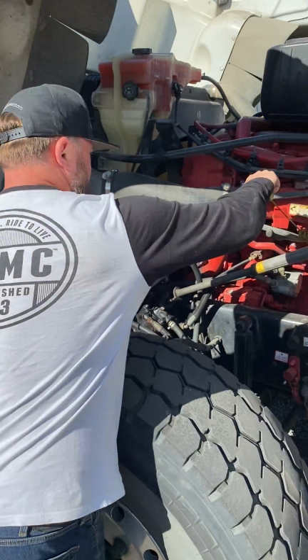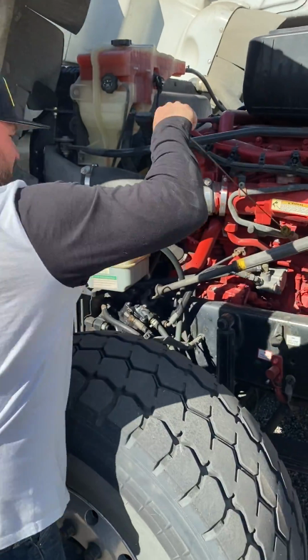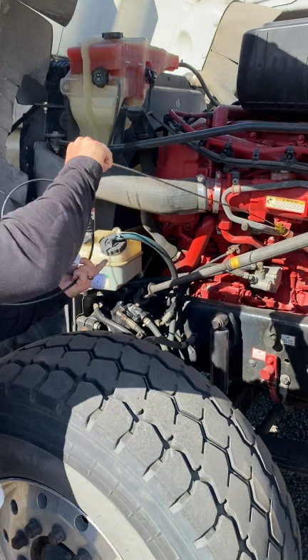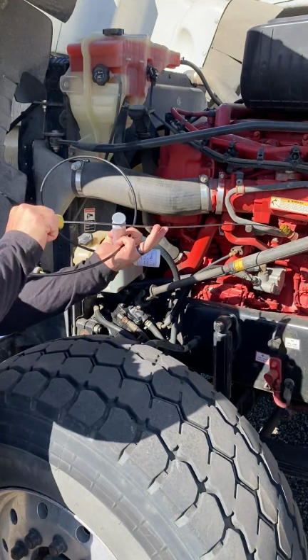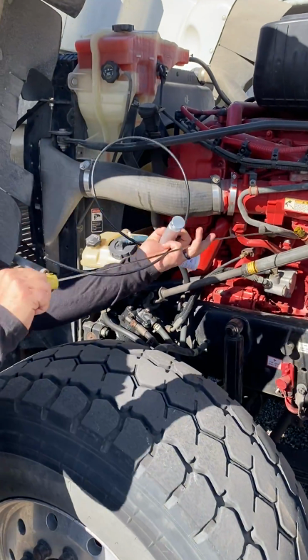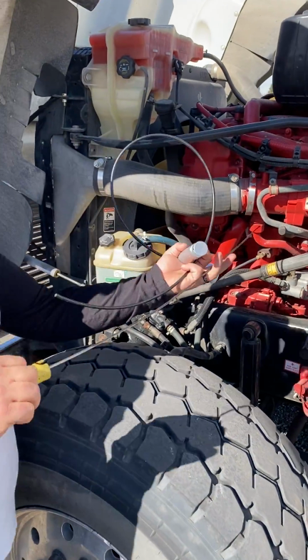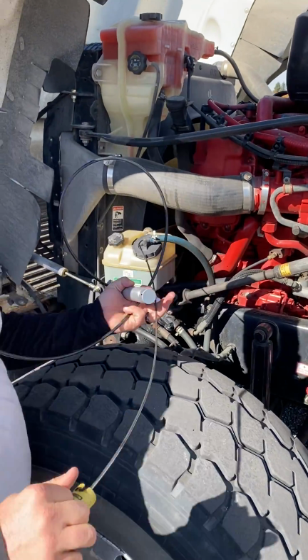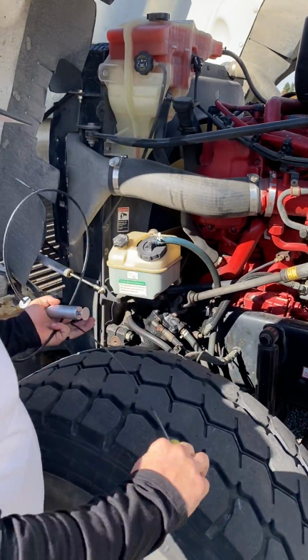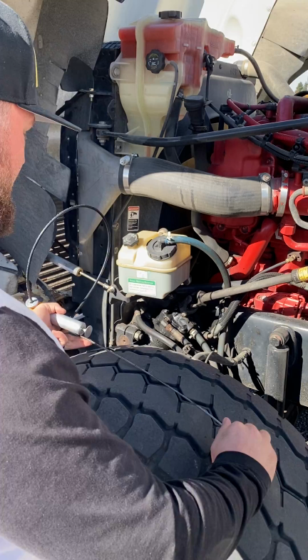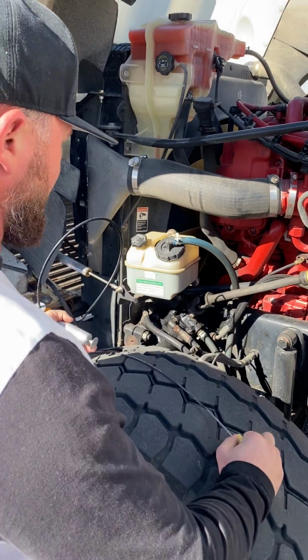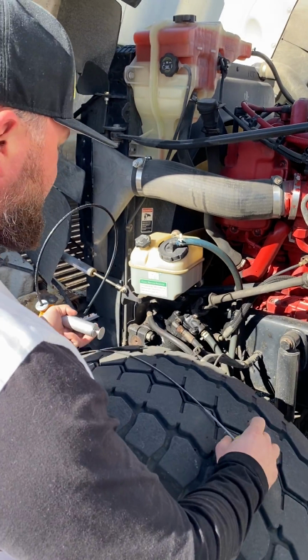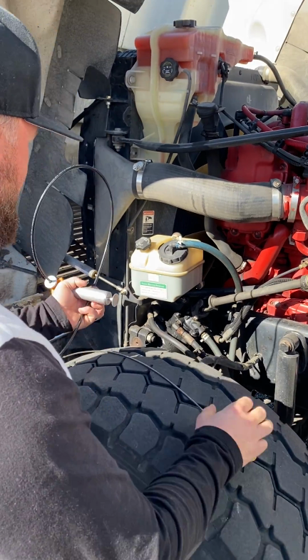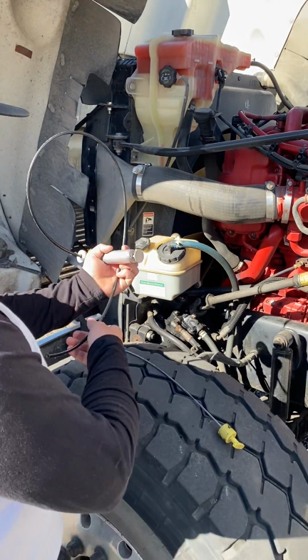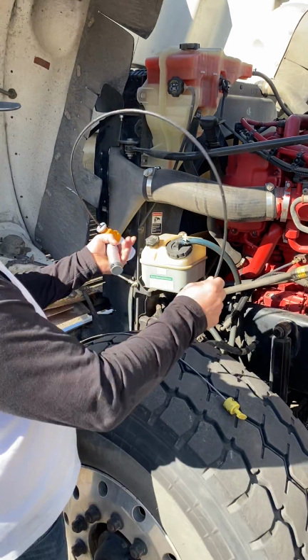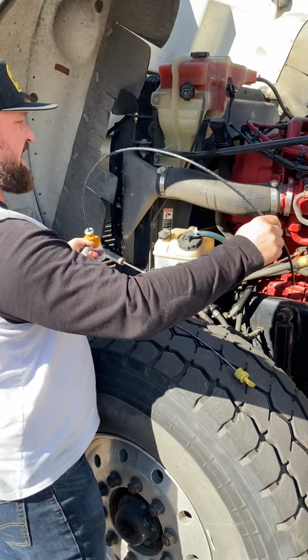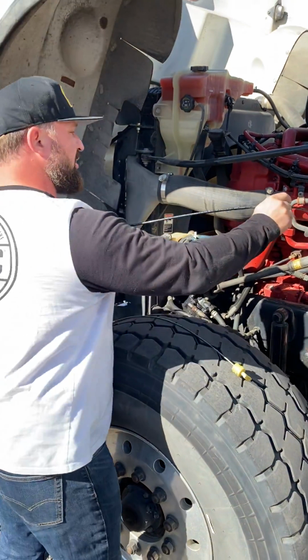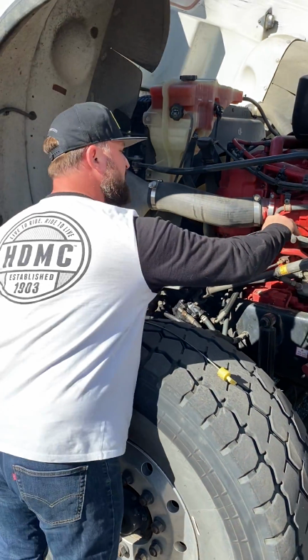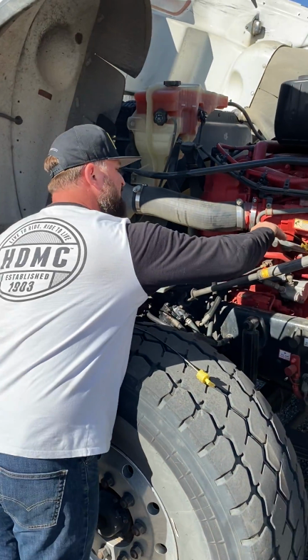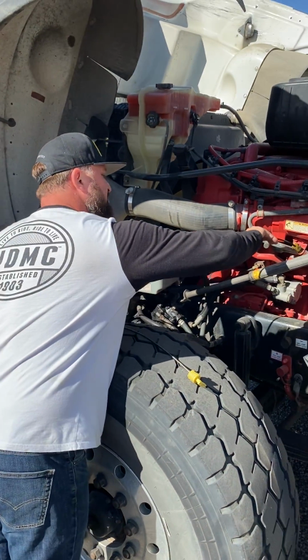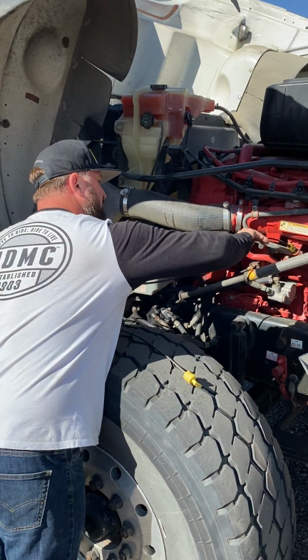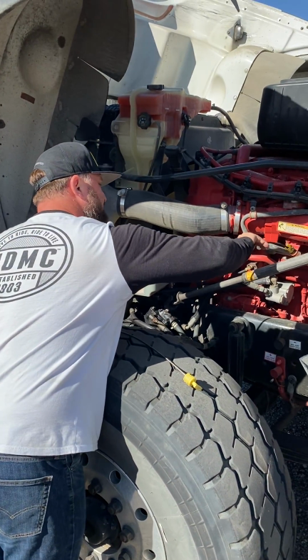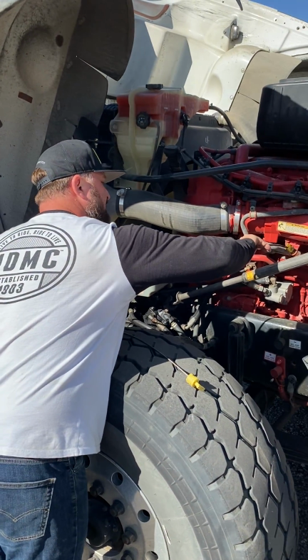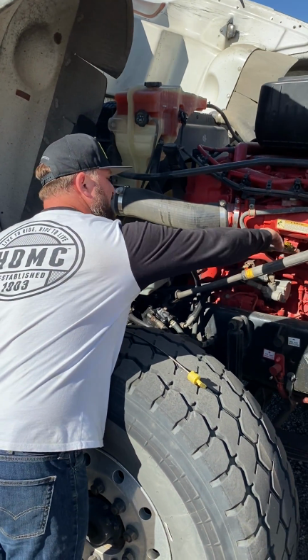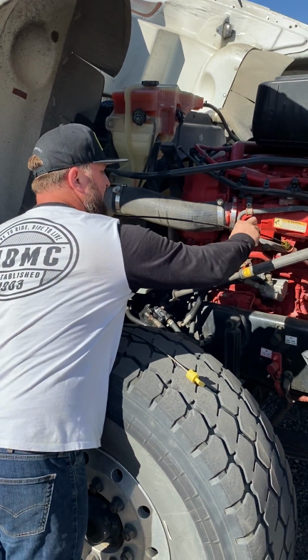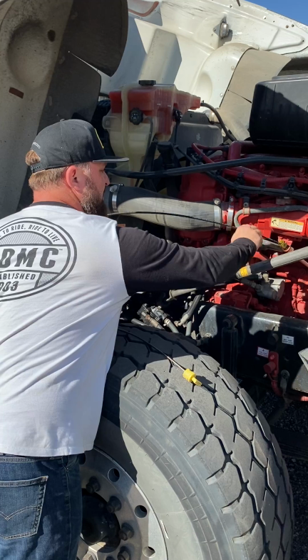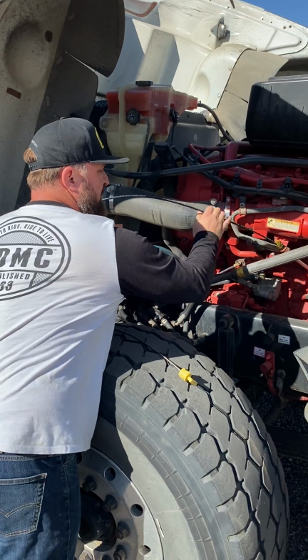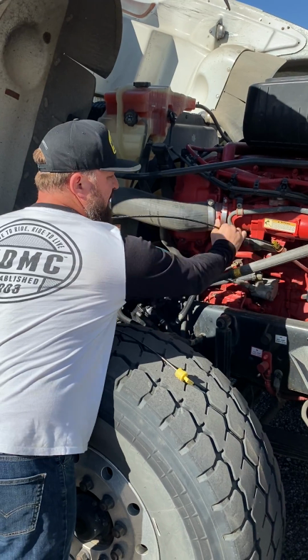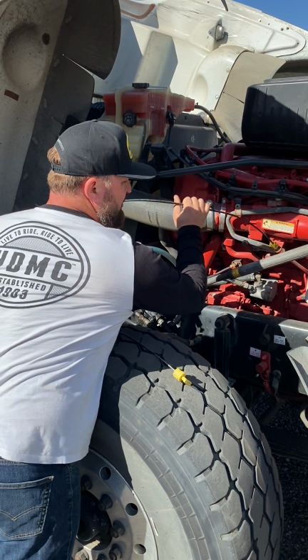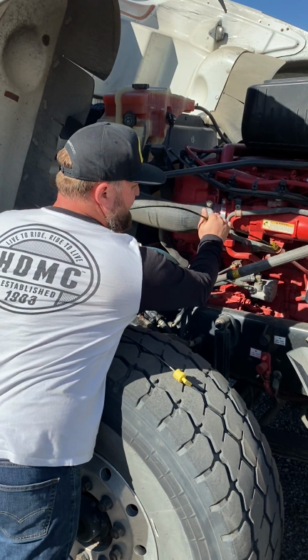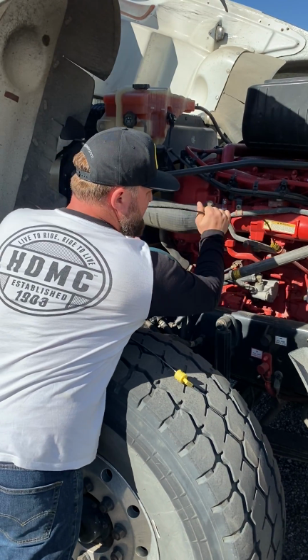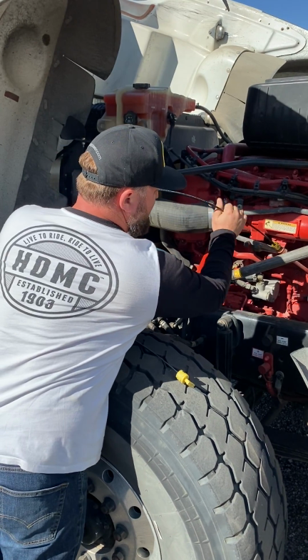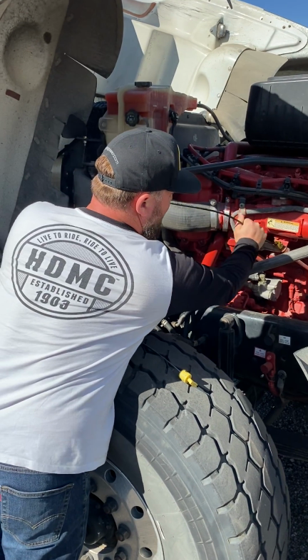This customer has a complaint of low oil pressure — the truck shut down on them. So before we even start our diagnosis, we're gonna pull a sample and send it to the lab.